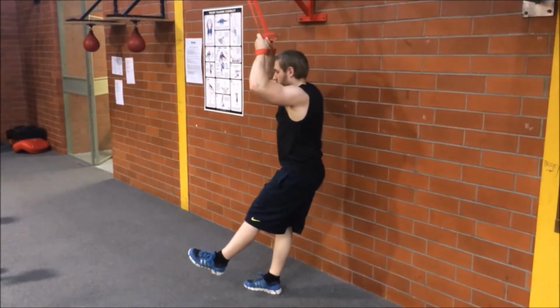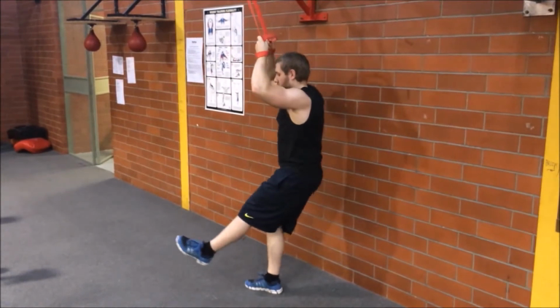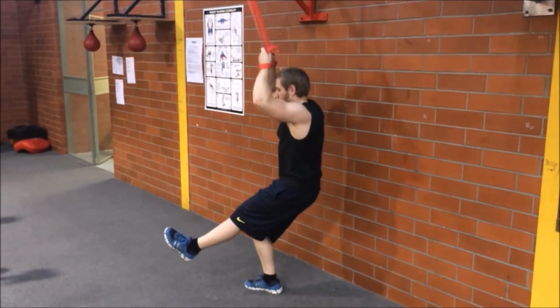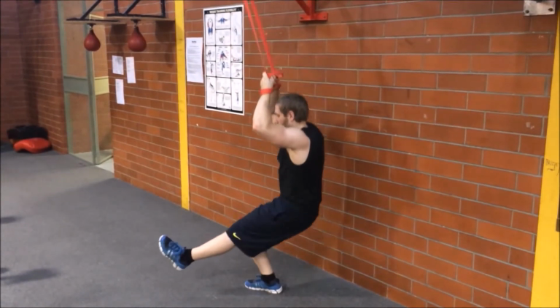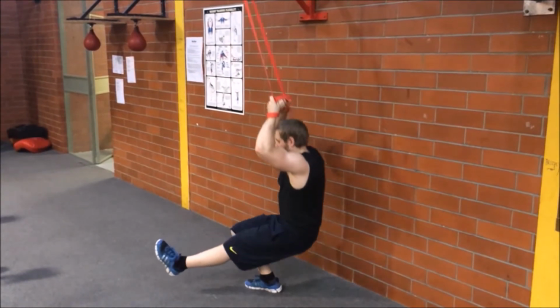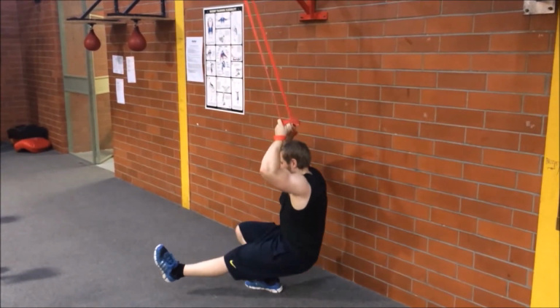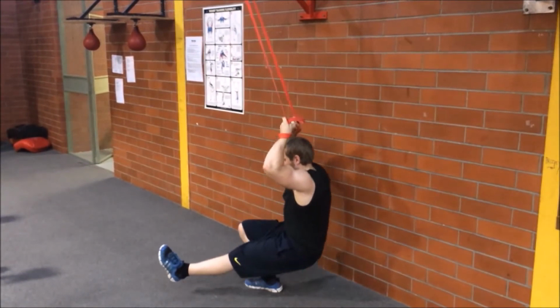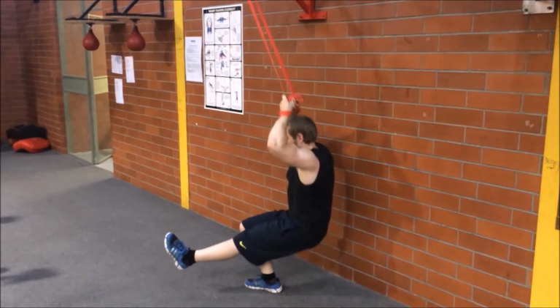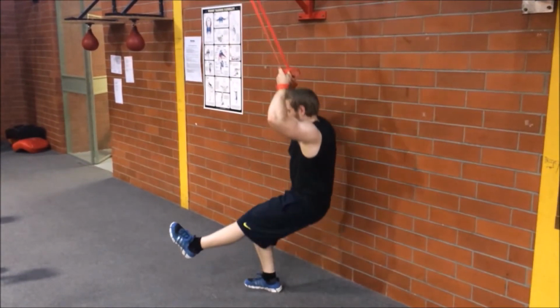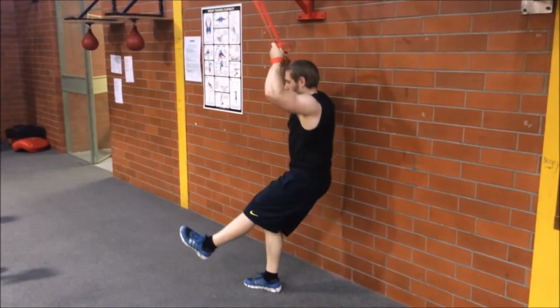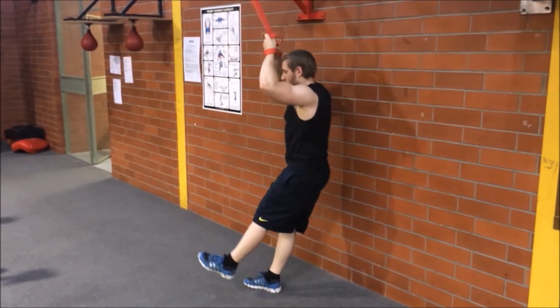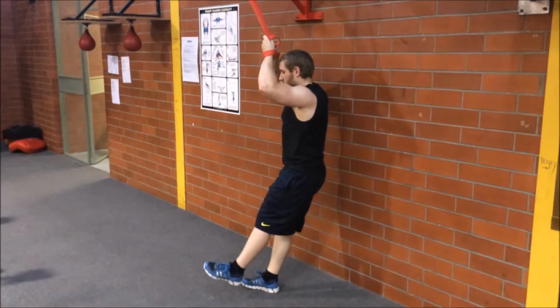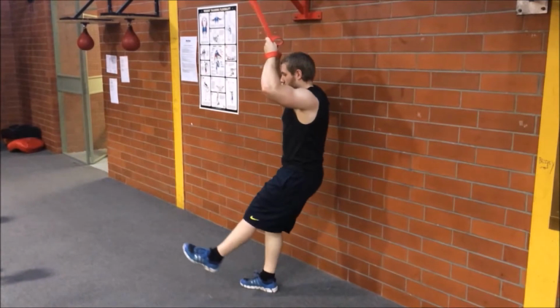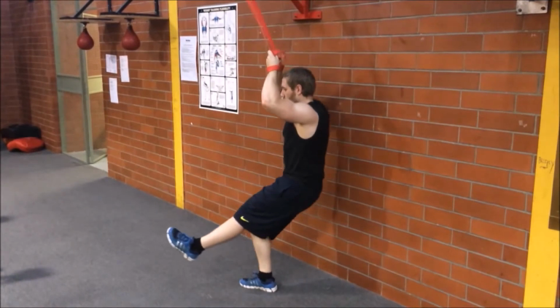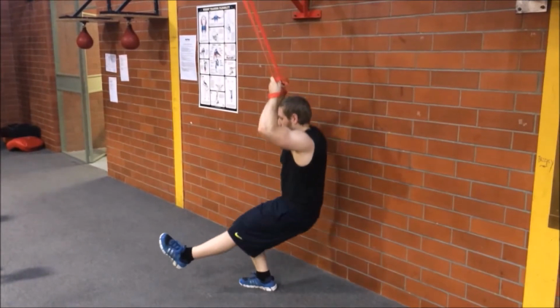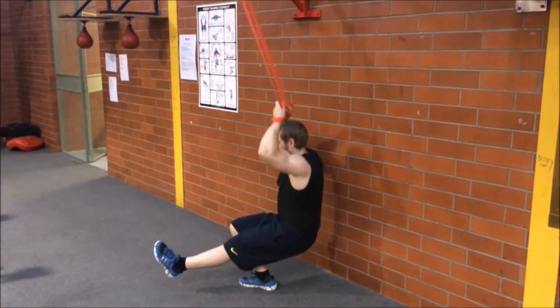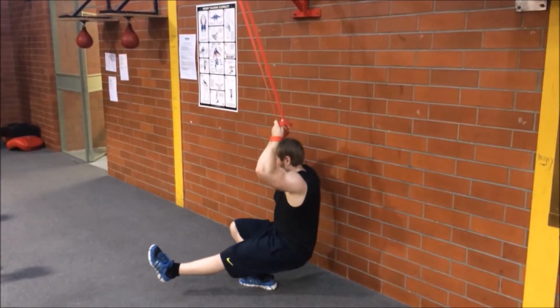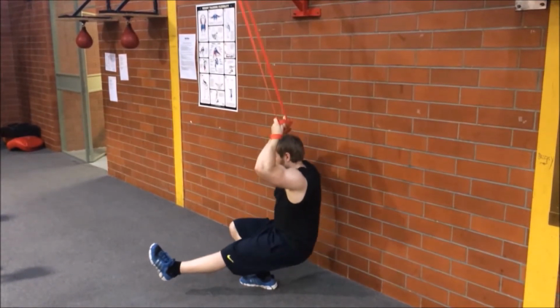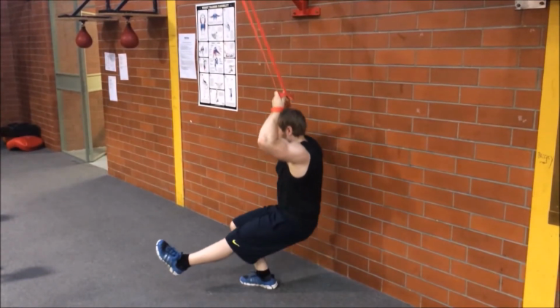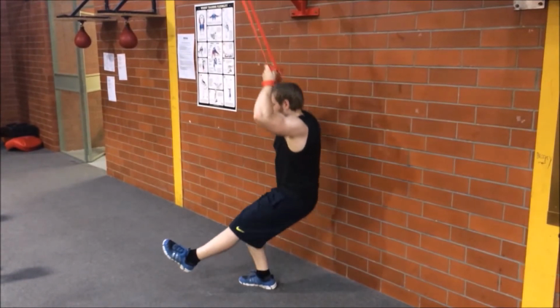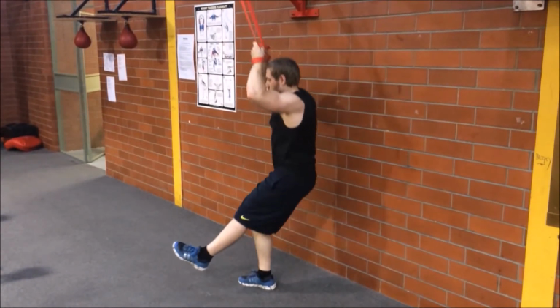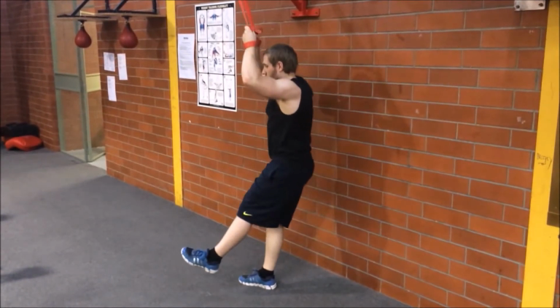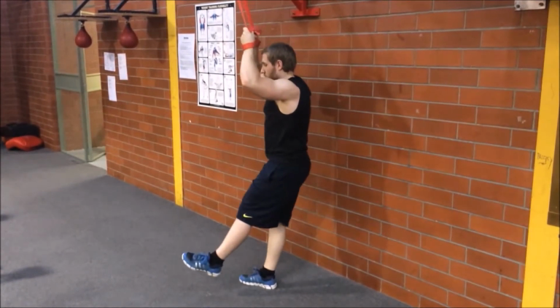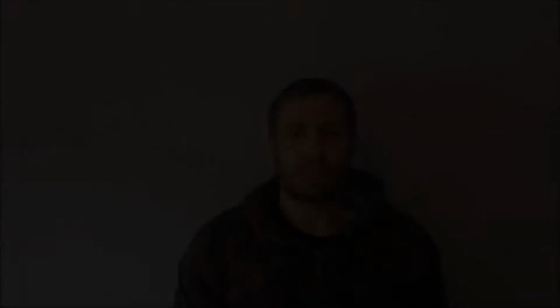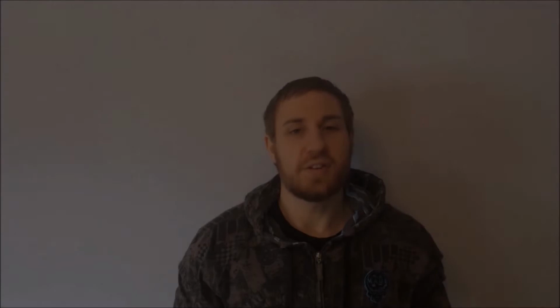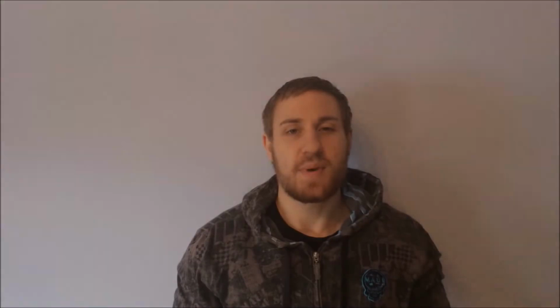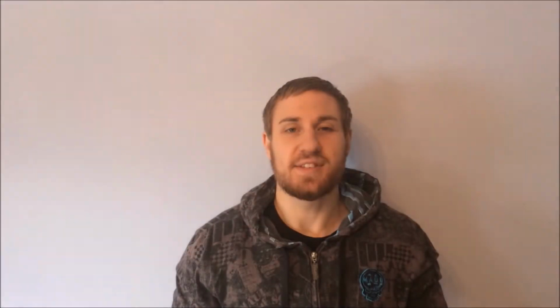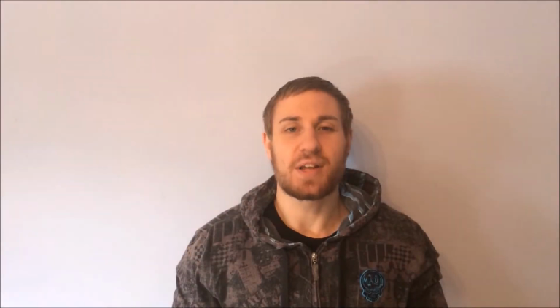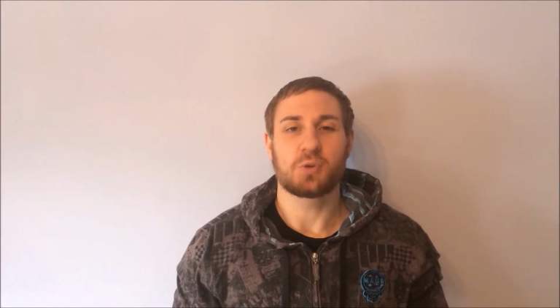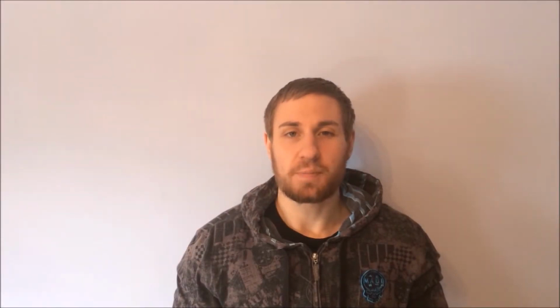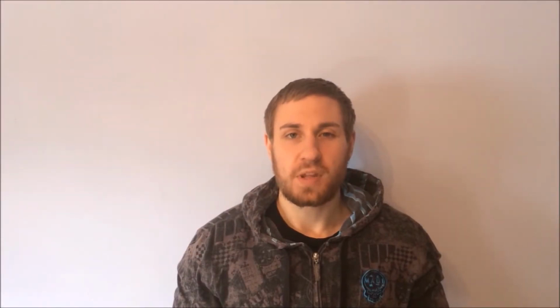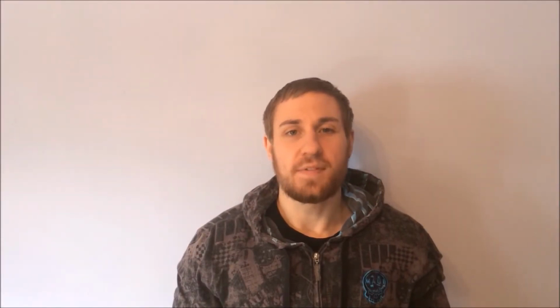Do the desired amount of repetitions and then change legs. Use a band of lighter resistance as you get better with the movement. This is a good way to start training for the pistol squat, or one-legged squat. So there's the band-assisted one-leg squat.